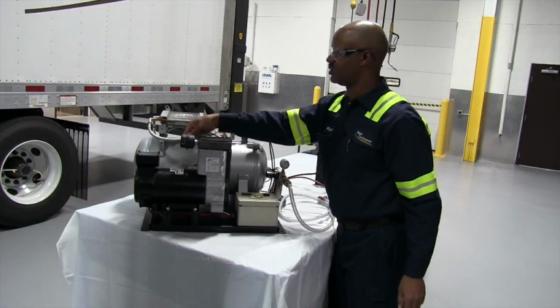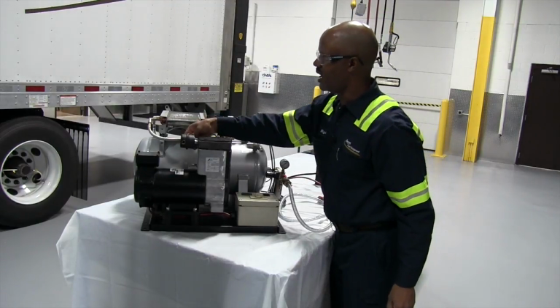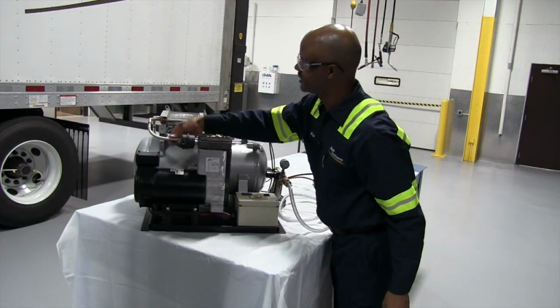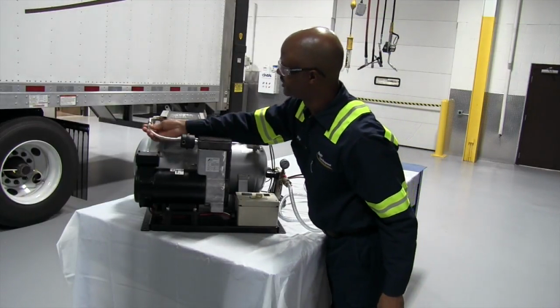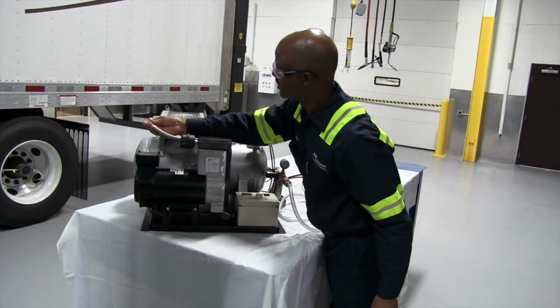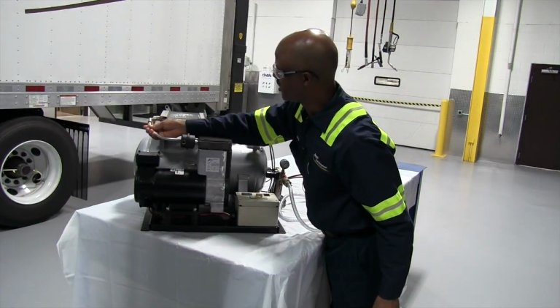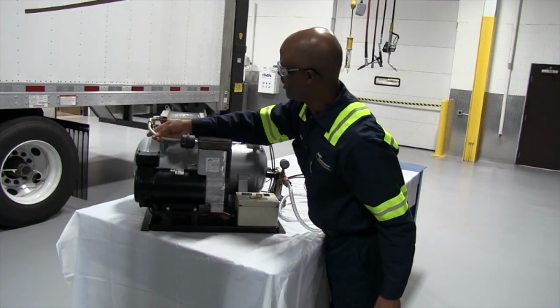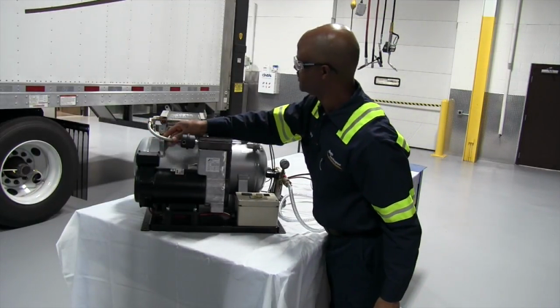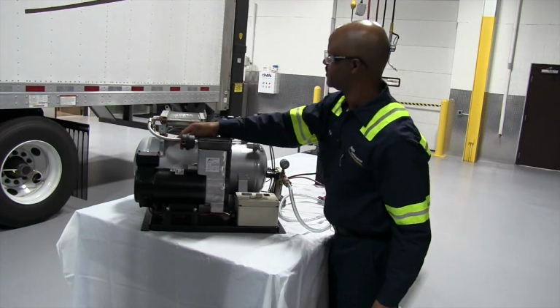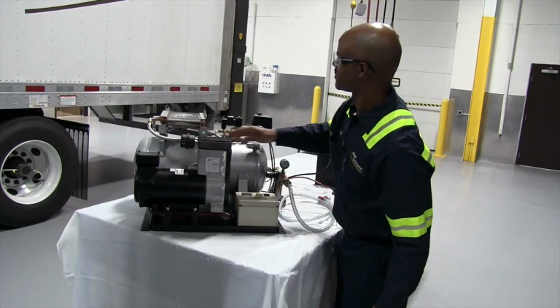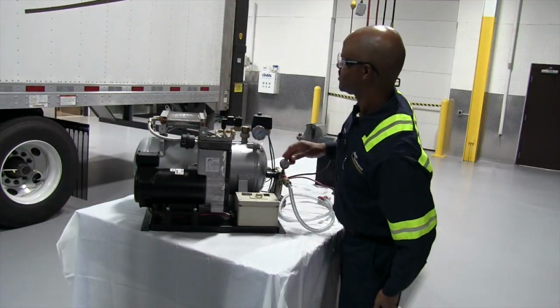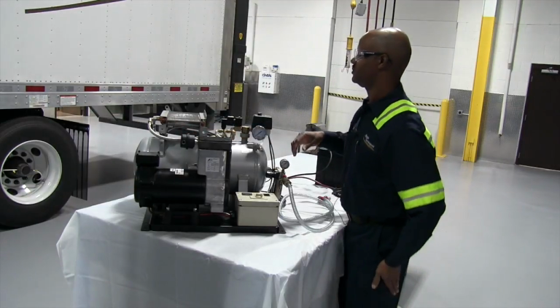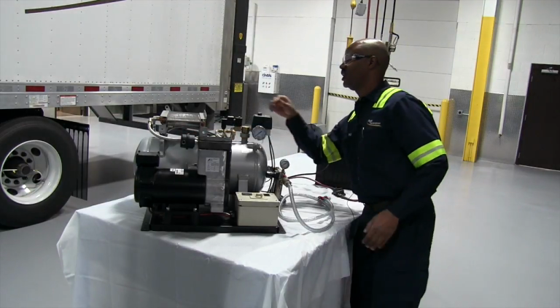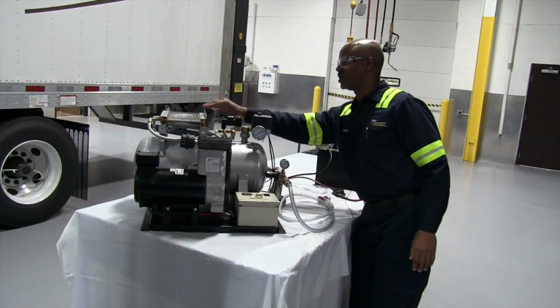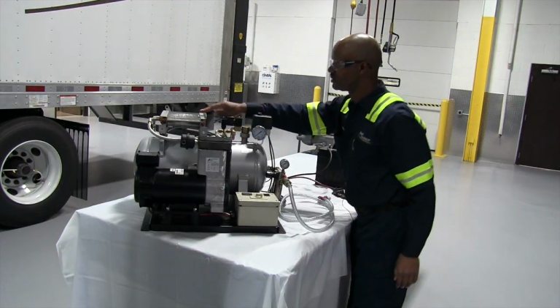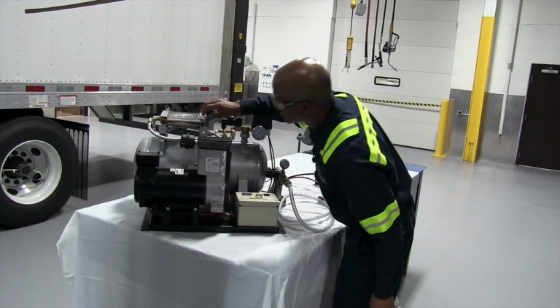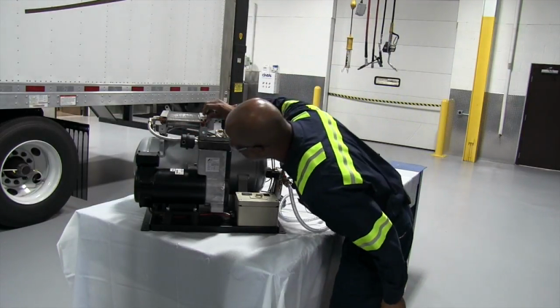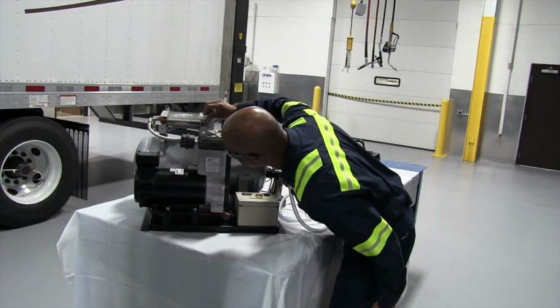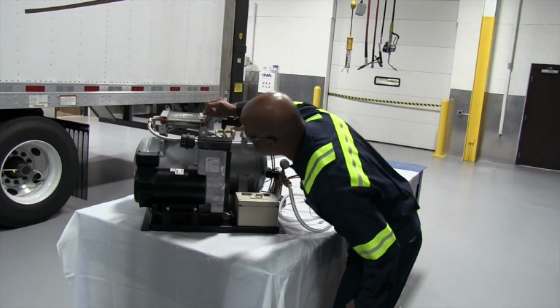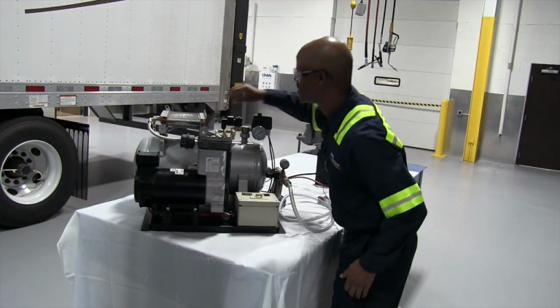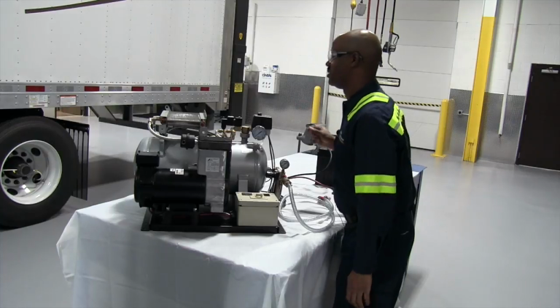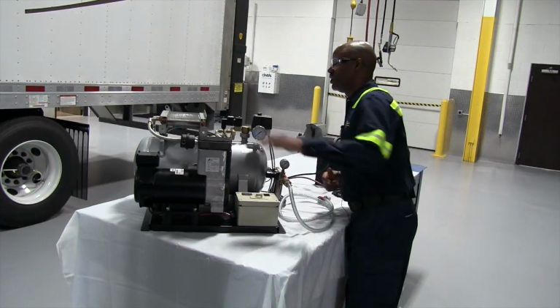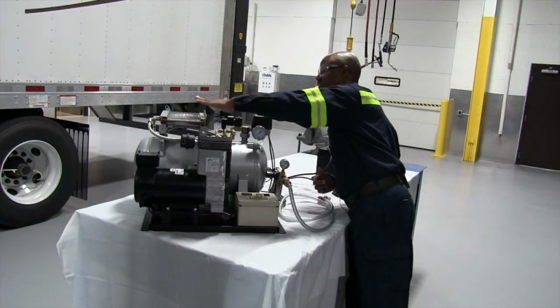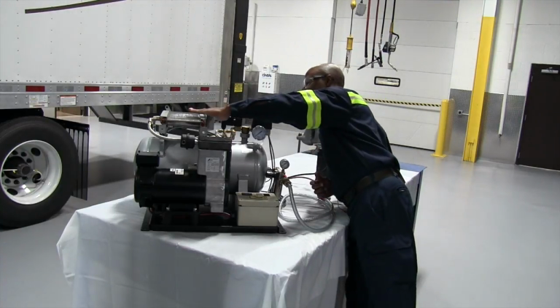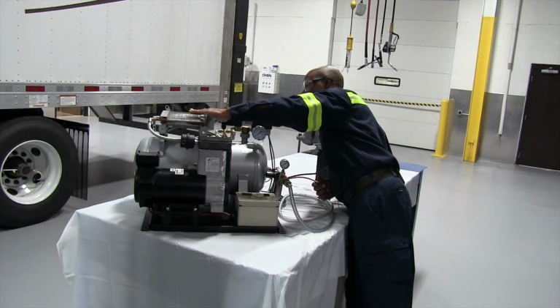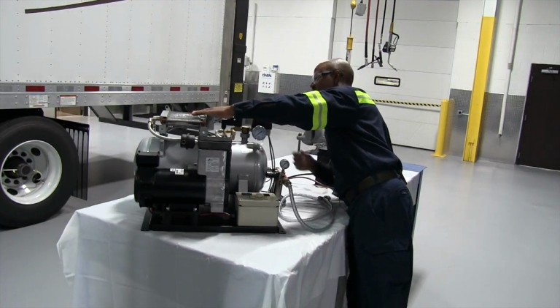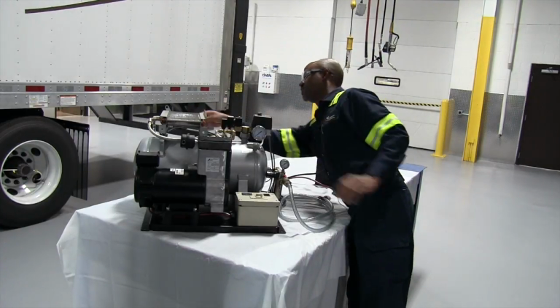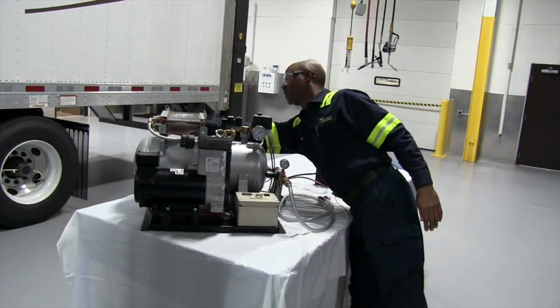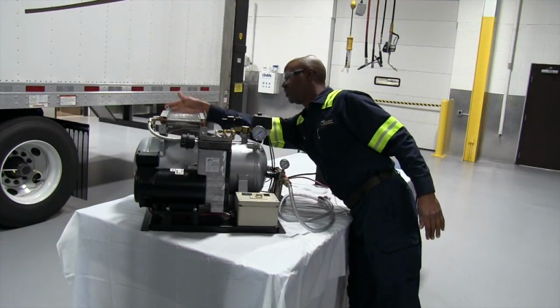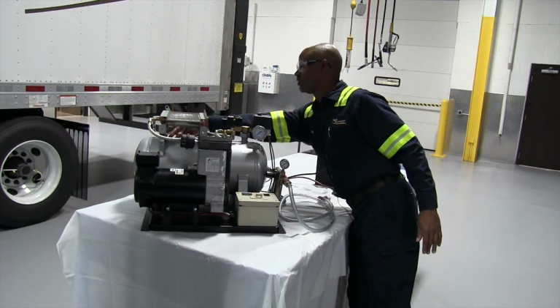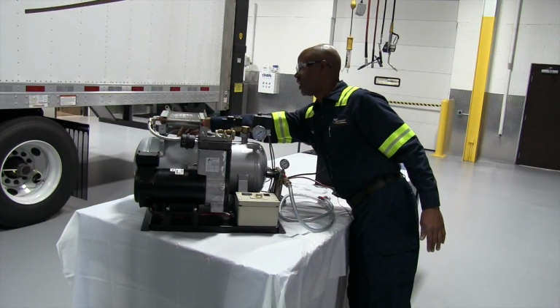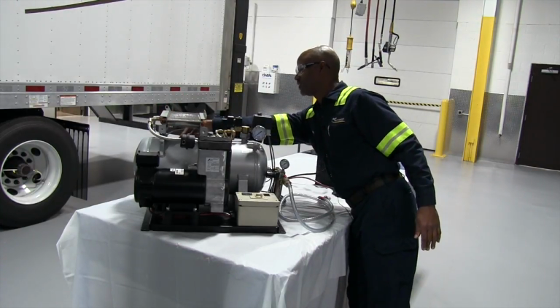Also check your lines — make sure they are all secure in the rear. Check your cooler for any damage or any debris on the cooler, and in the rear check your lines also.